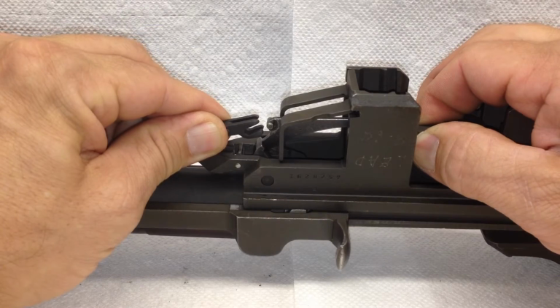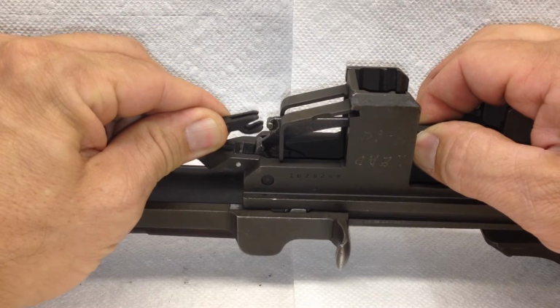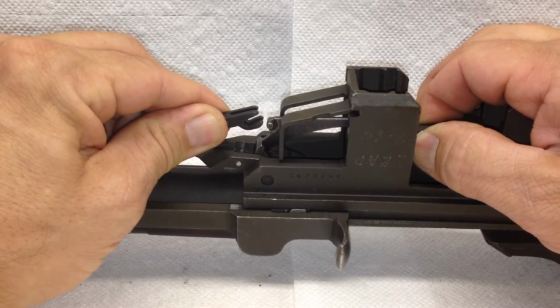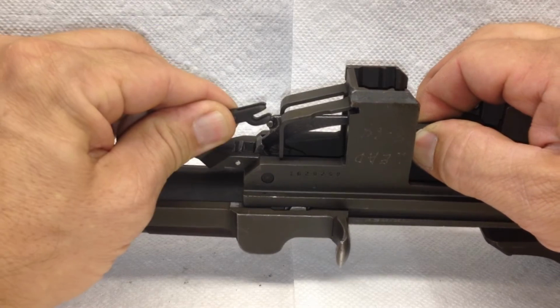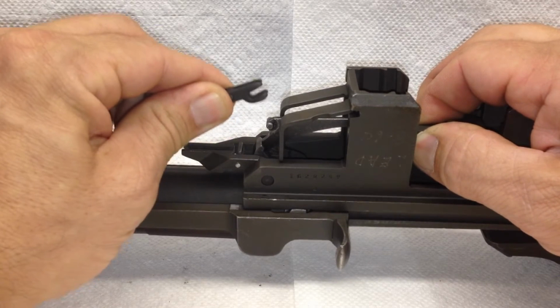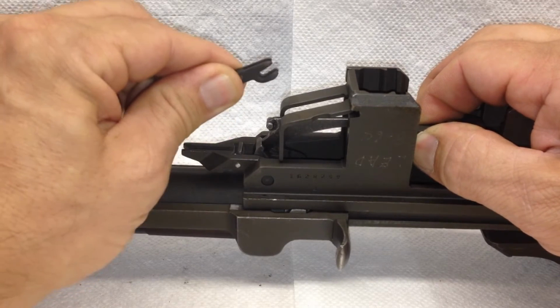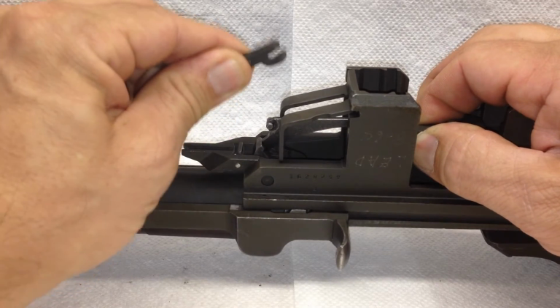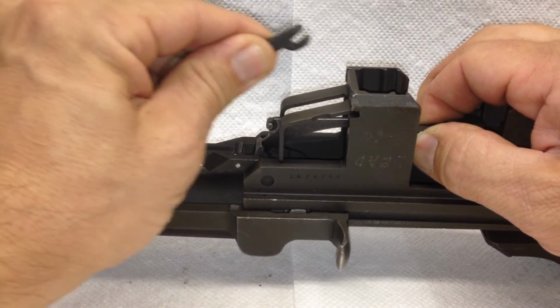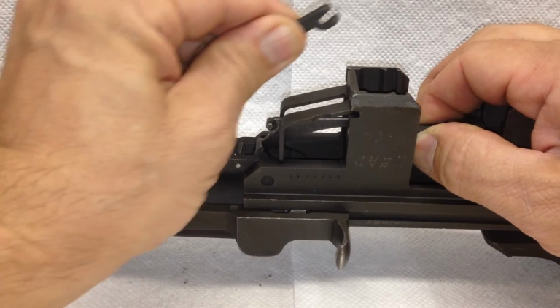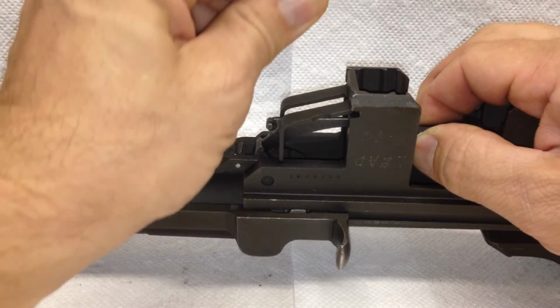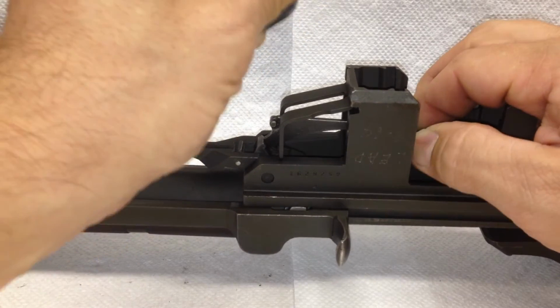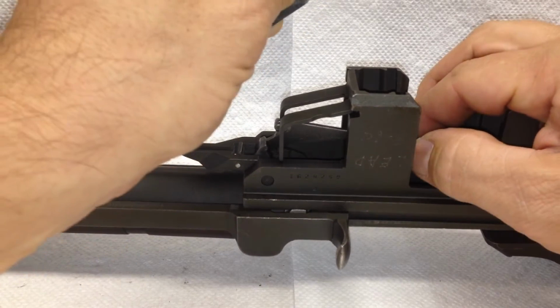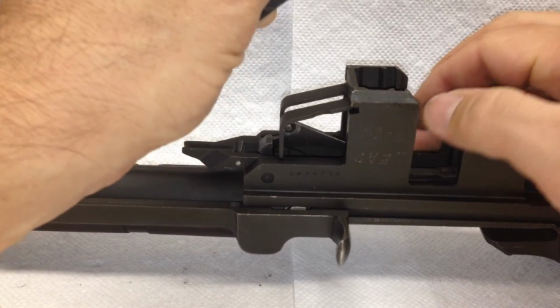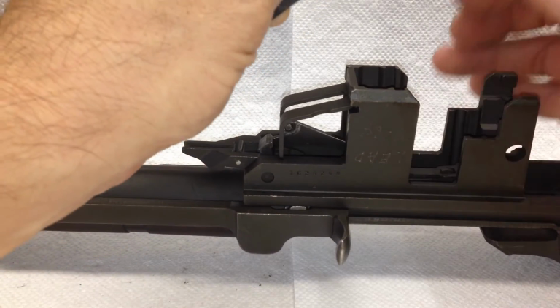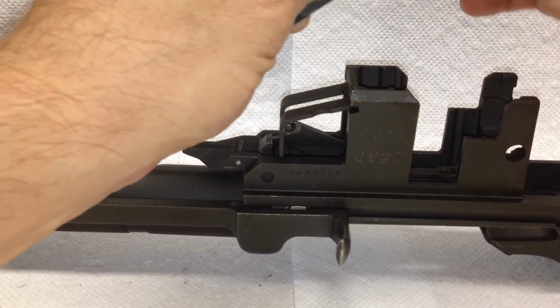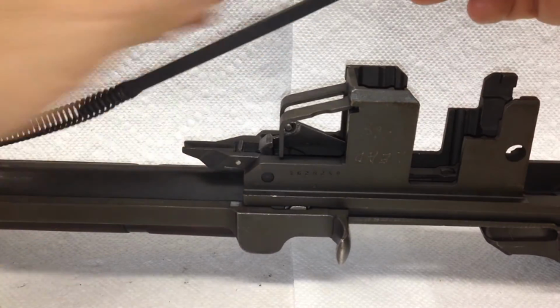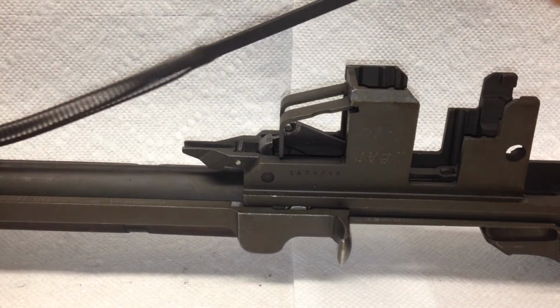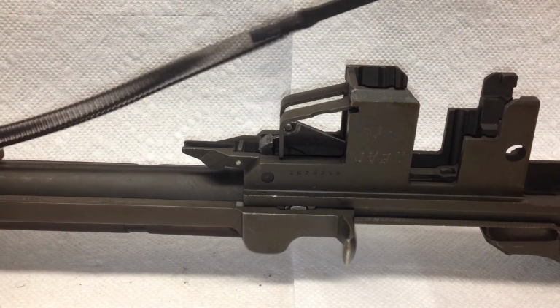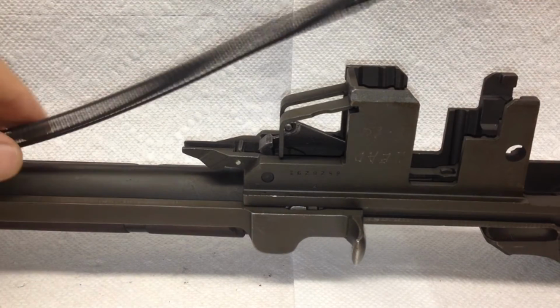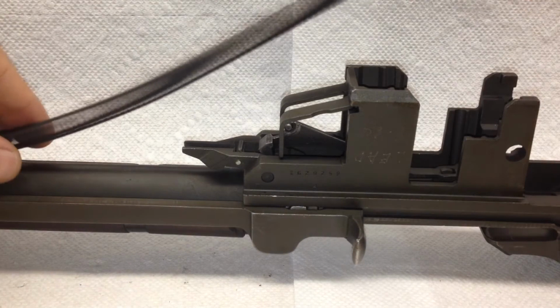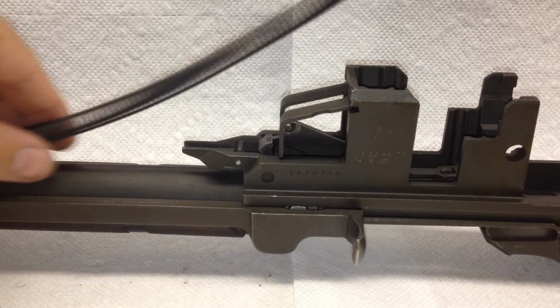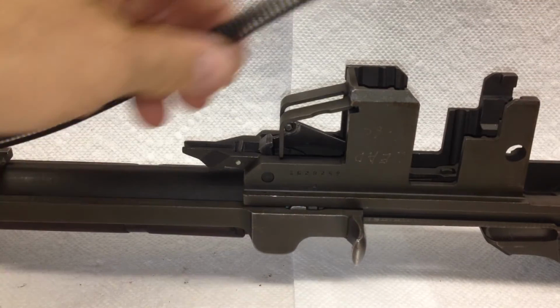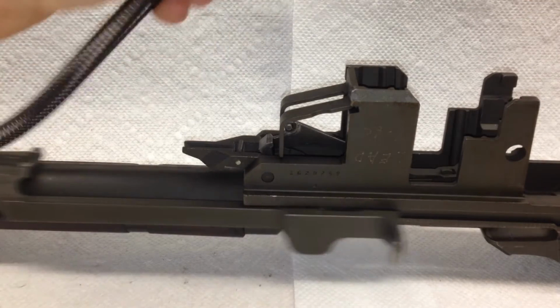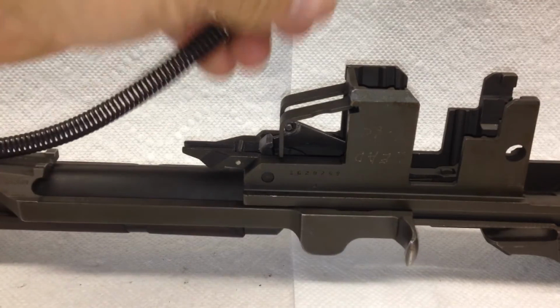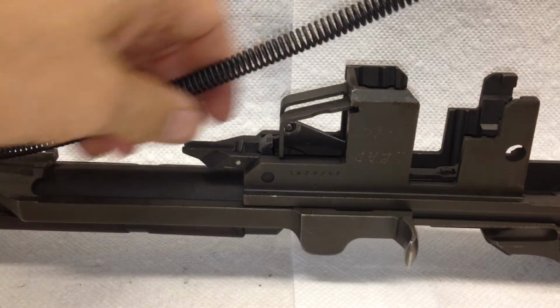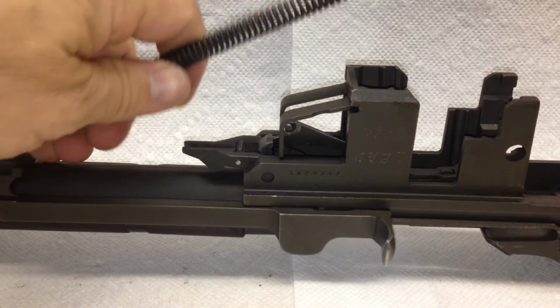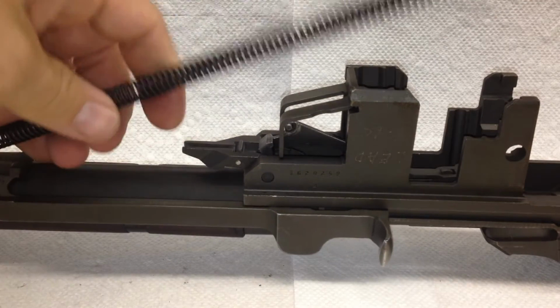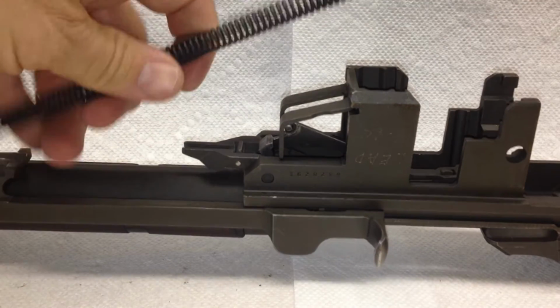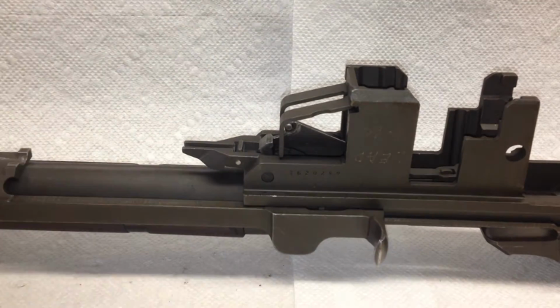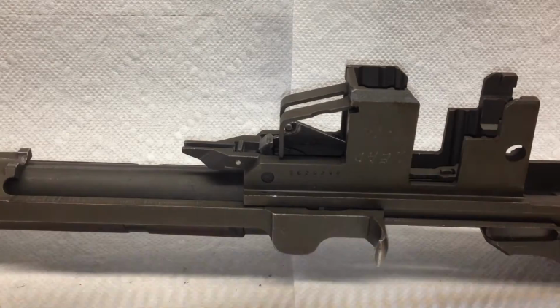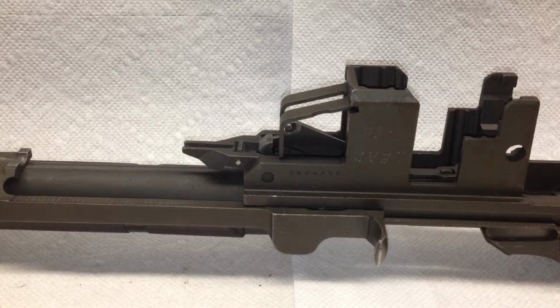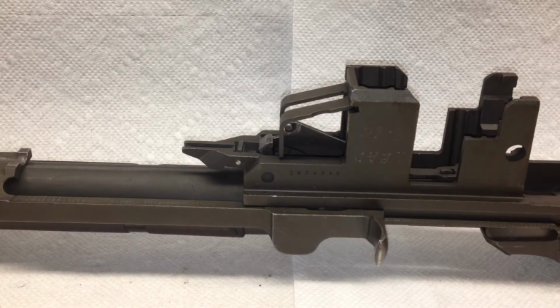It's under a lot of pressure. I pick up a little bit and I slowly release the pressure, then I pull out the op rod spring and remove it.